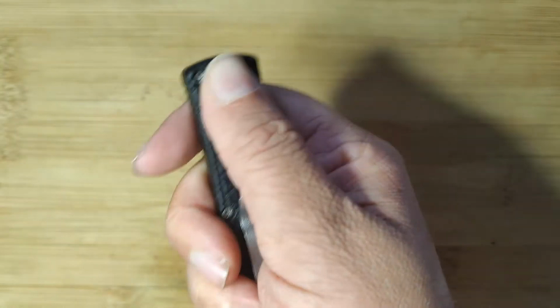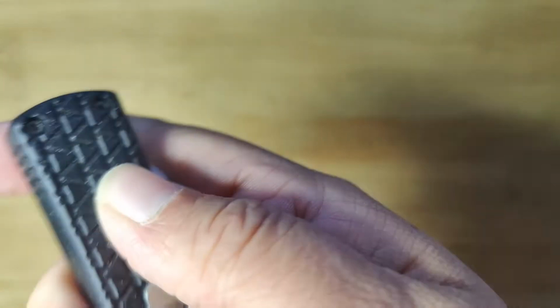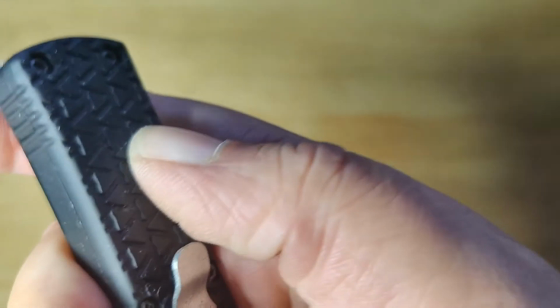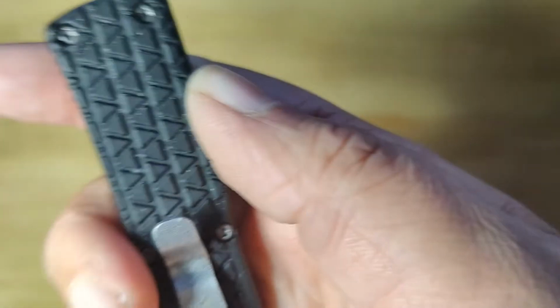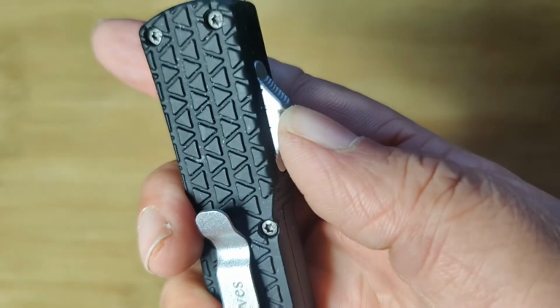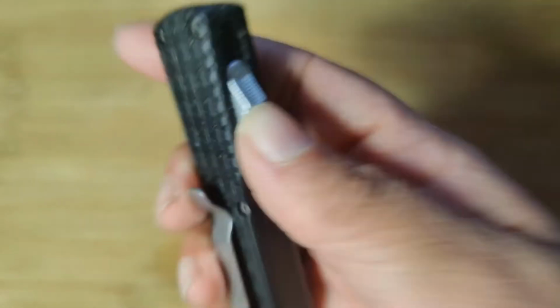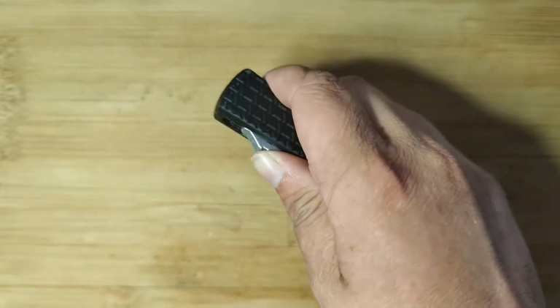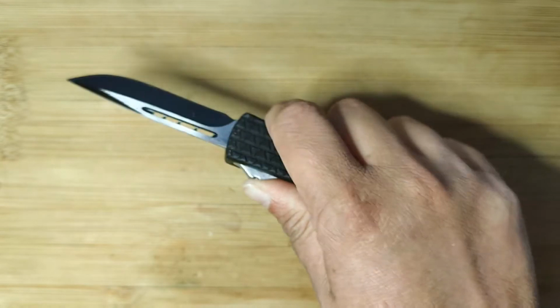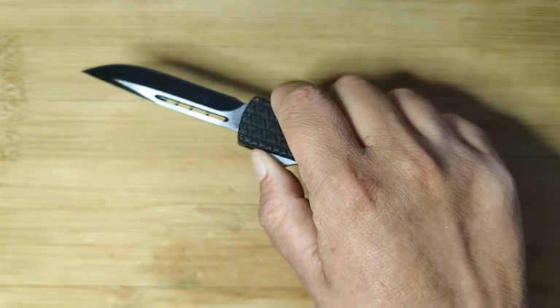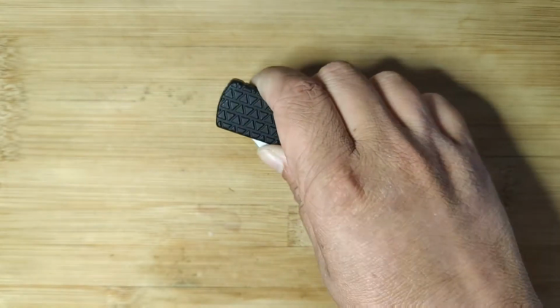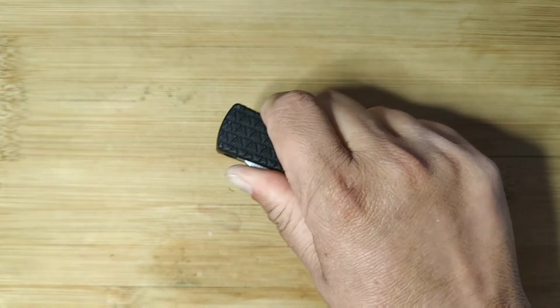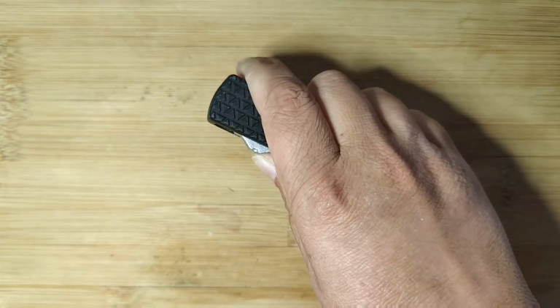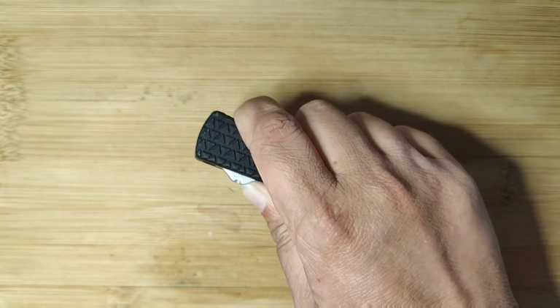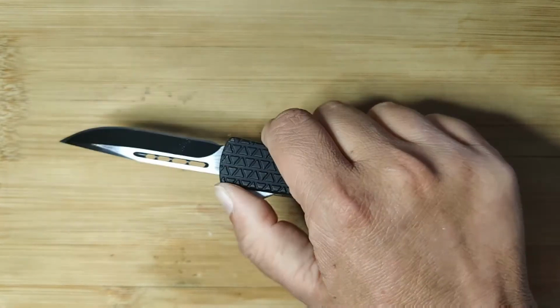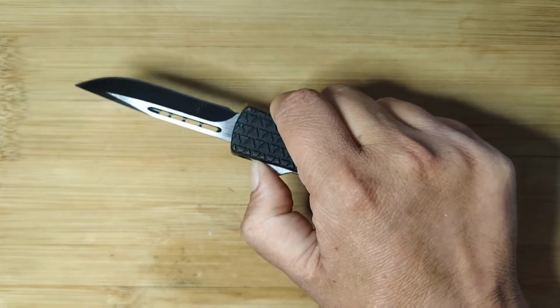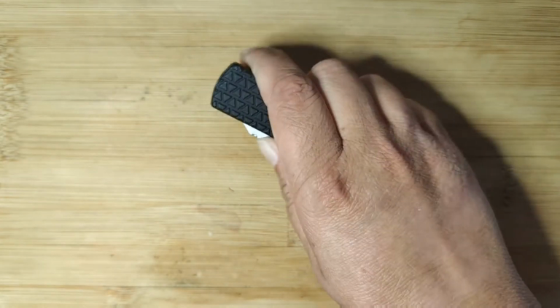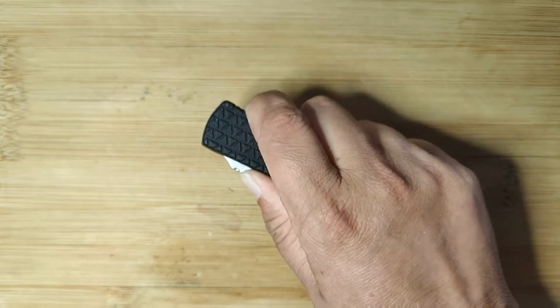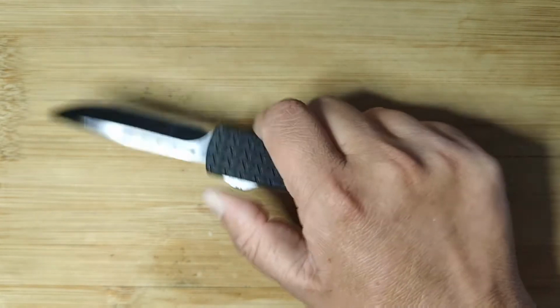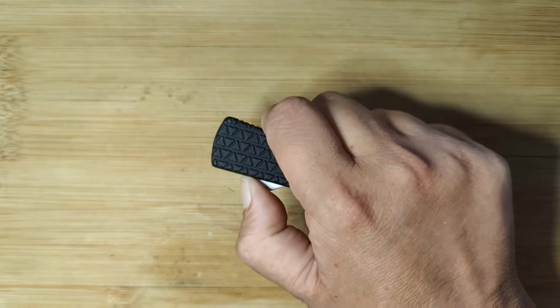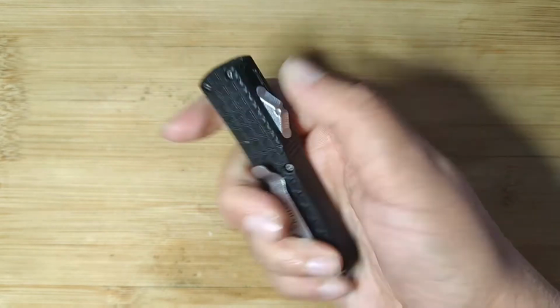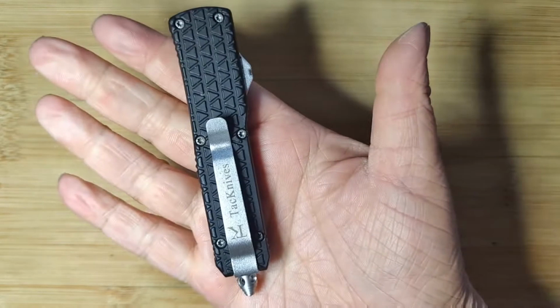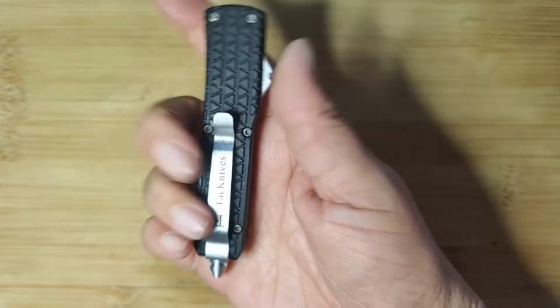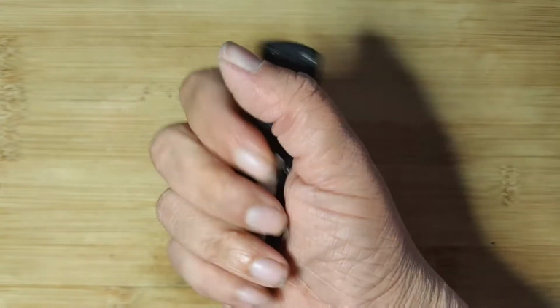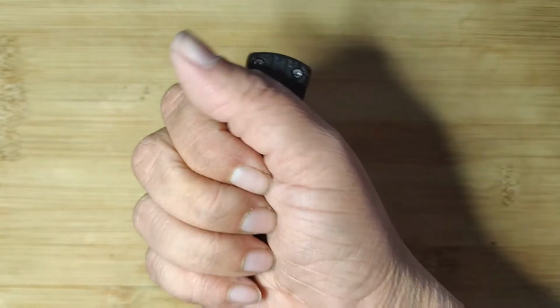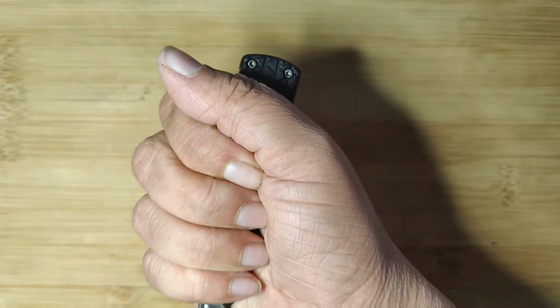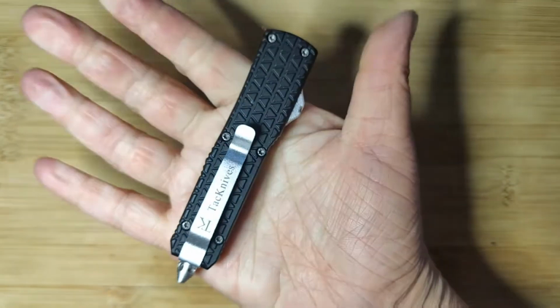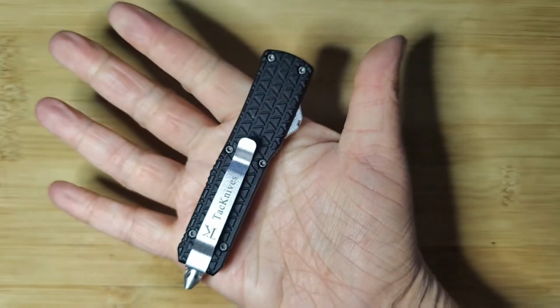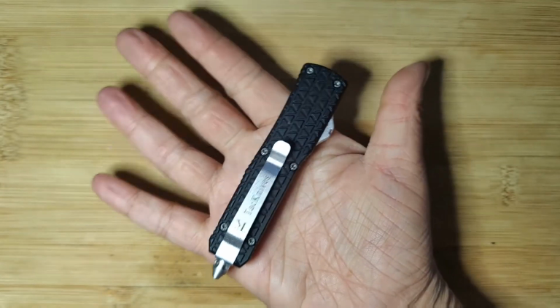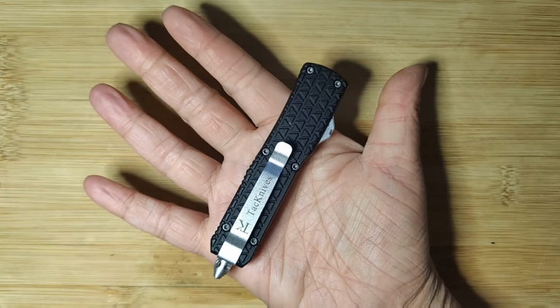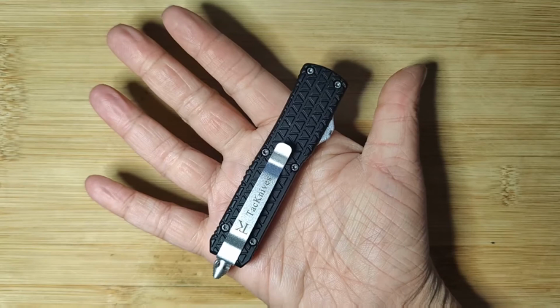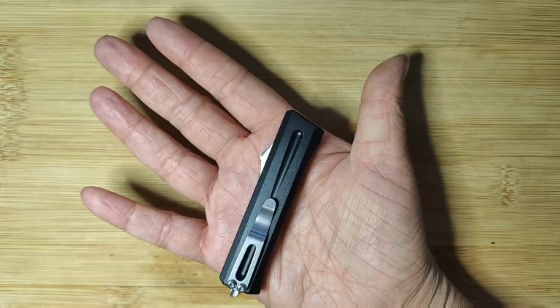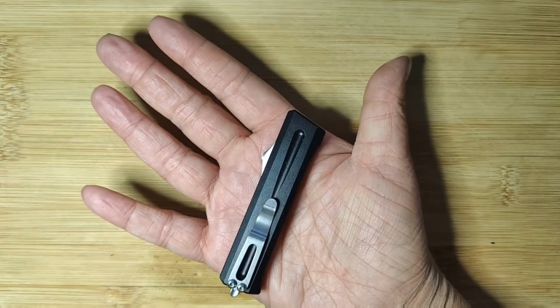Now the slightly smaller body of this medium OTF and its textured handle makes it a perfect fit for my hand, and it makes it easy for me to open and close. If you take a look, it fits nicely in my hand, allowing me to have great control over it.